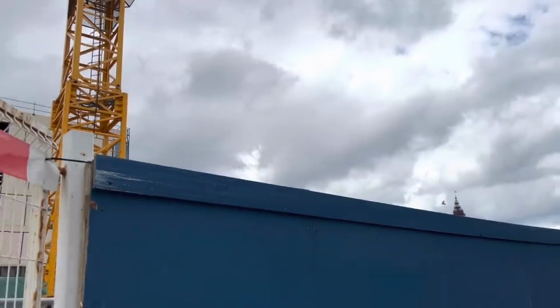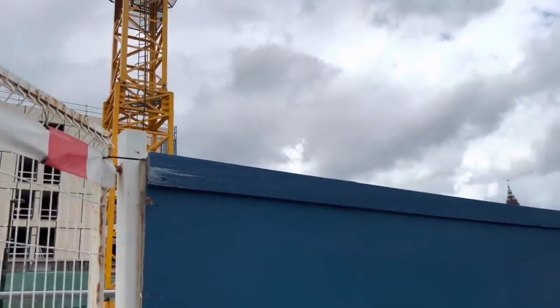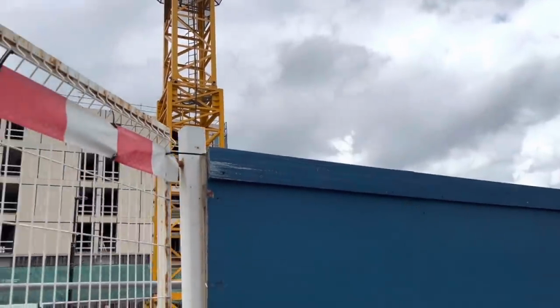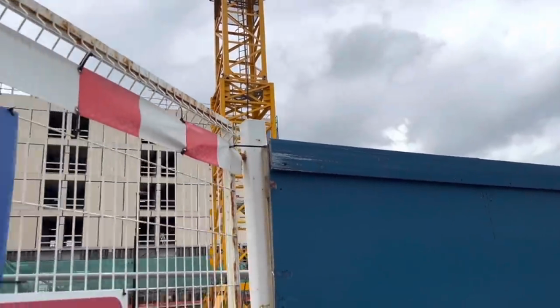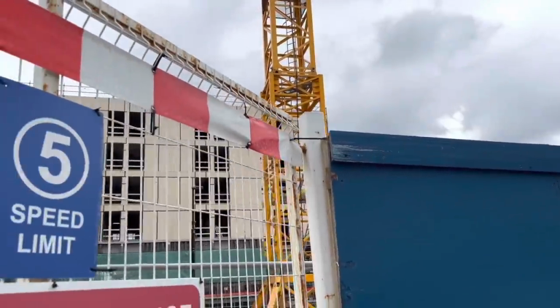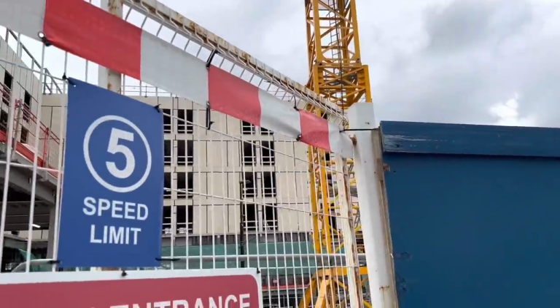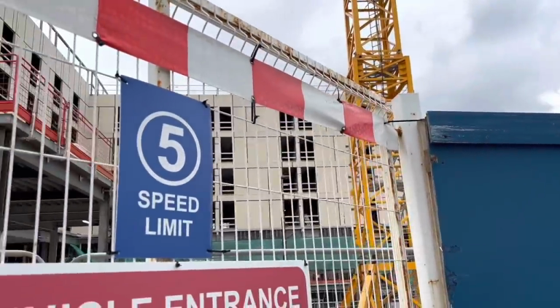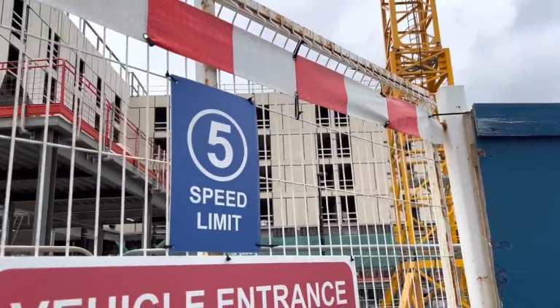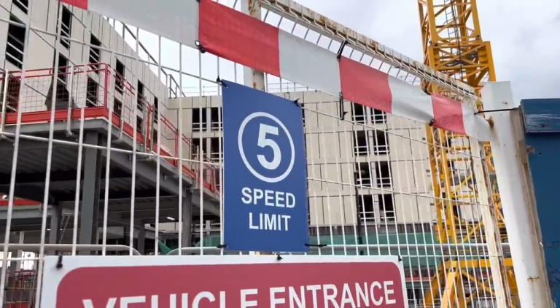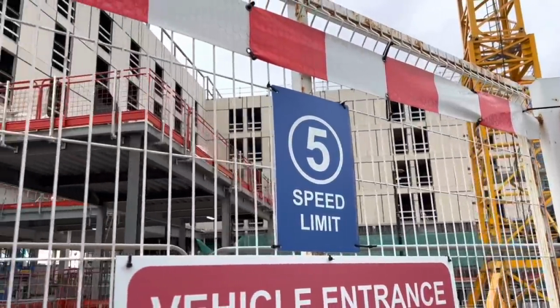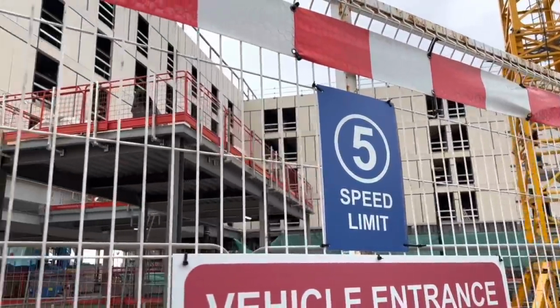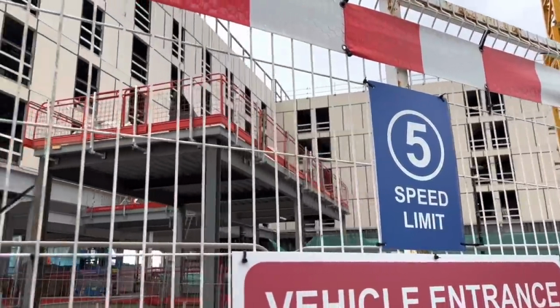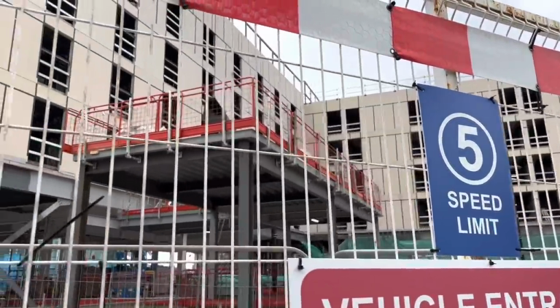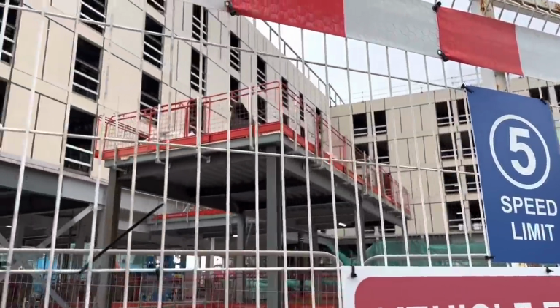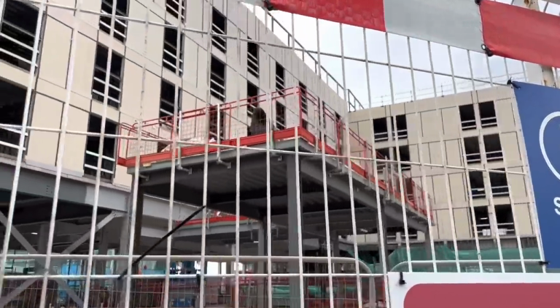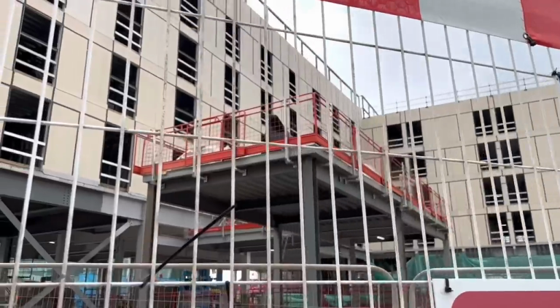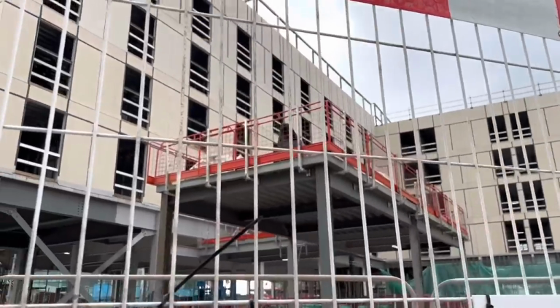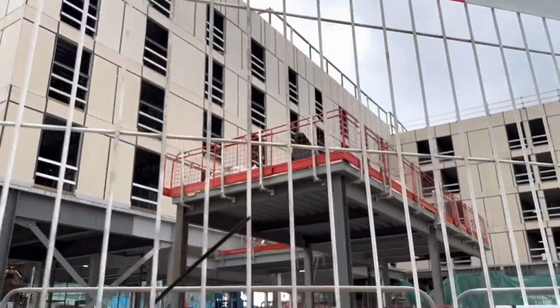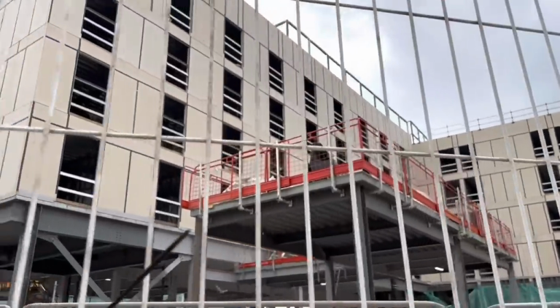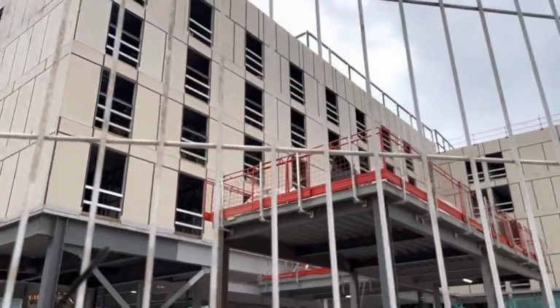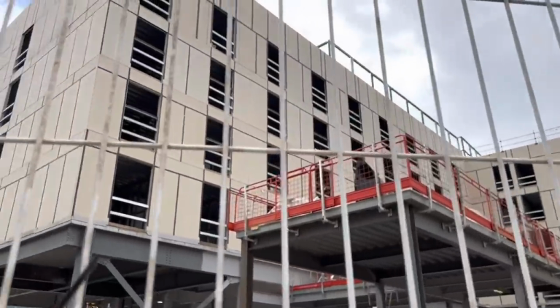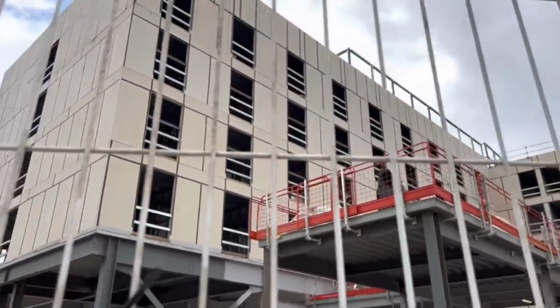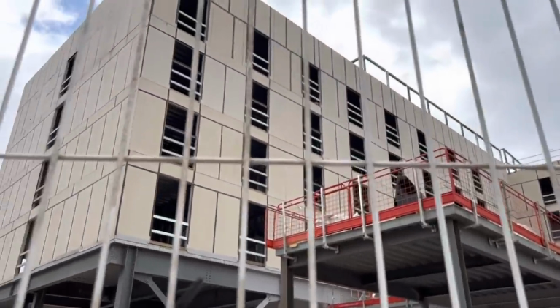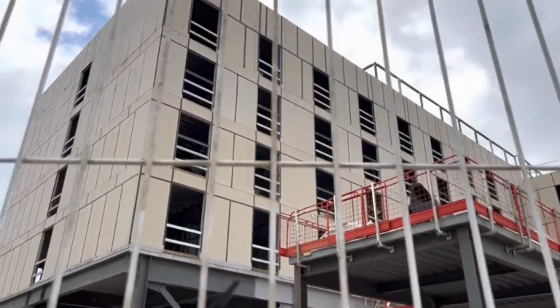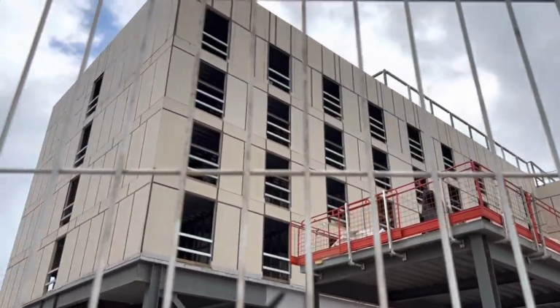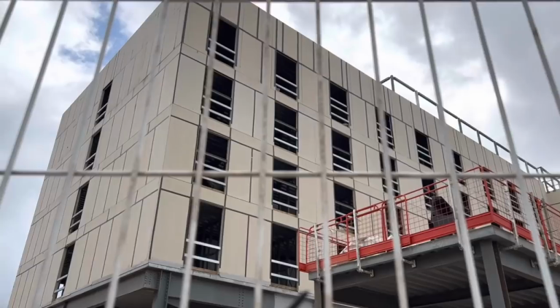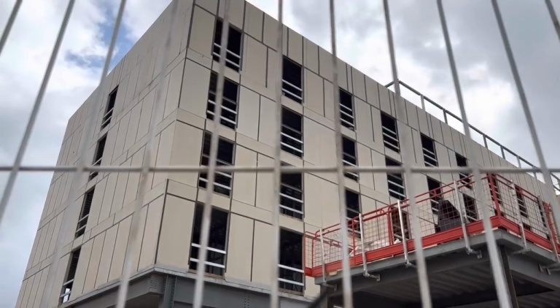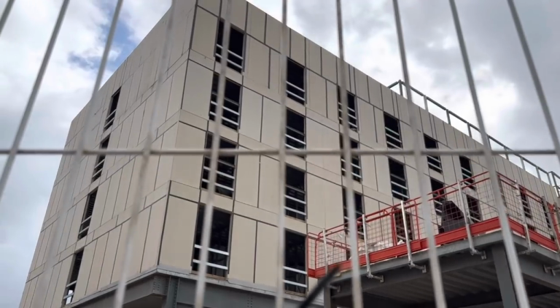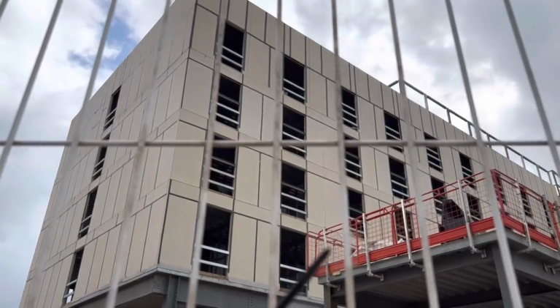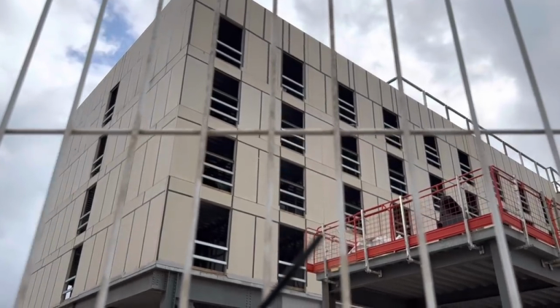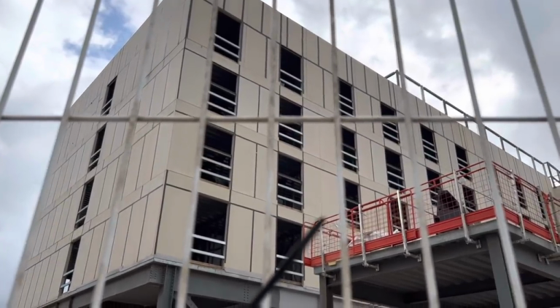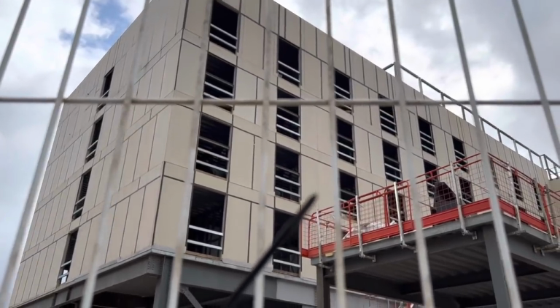So this is an update on Talbot Road, Tramway Terminus and Holiday Inn. That's the Holiday Inn we're looking at through the railings and they look like they're cracking on at a pace.